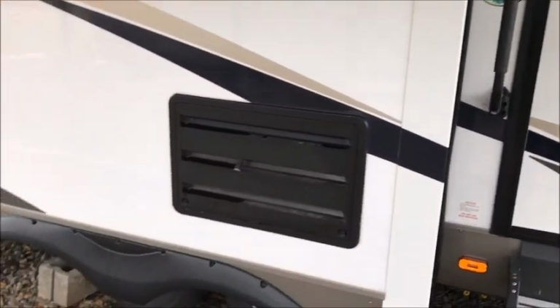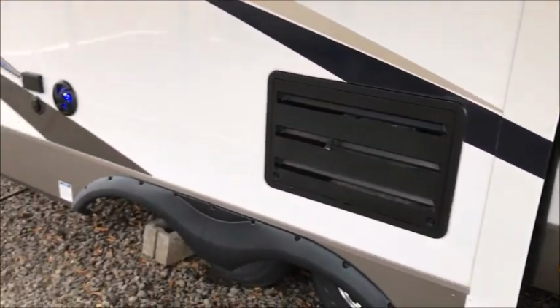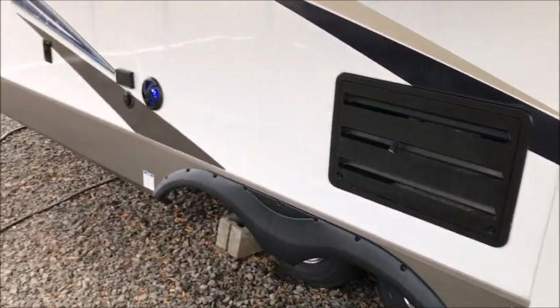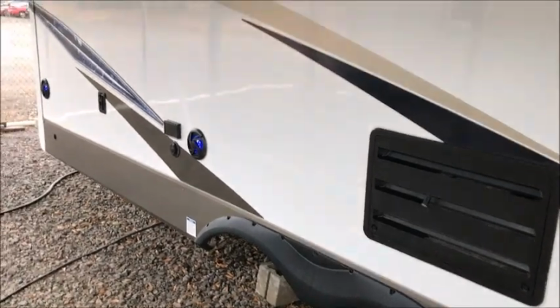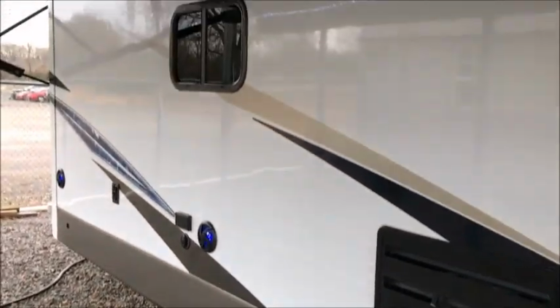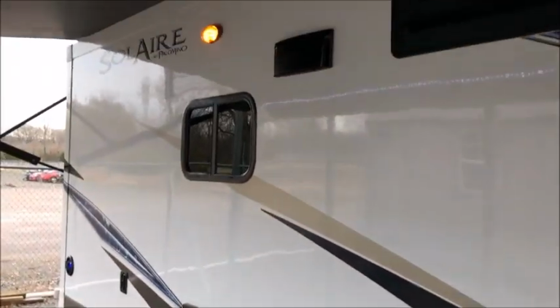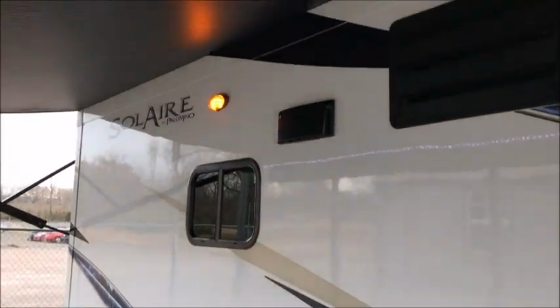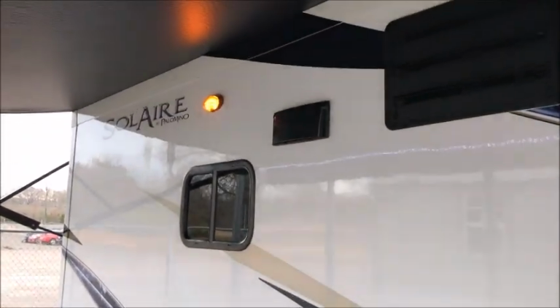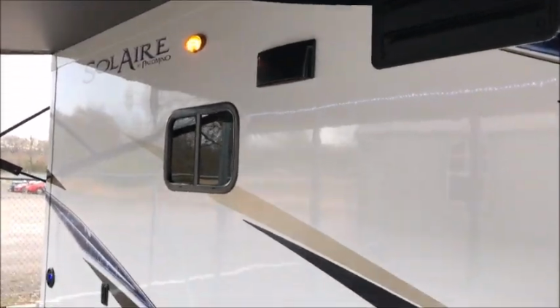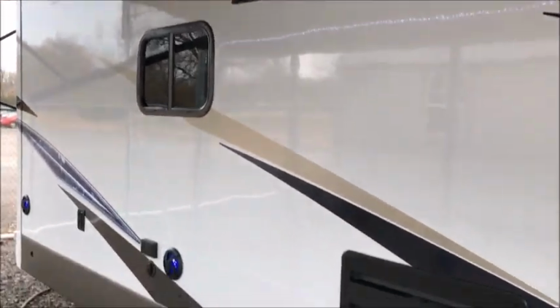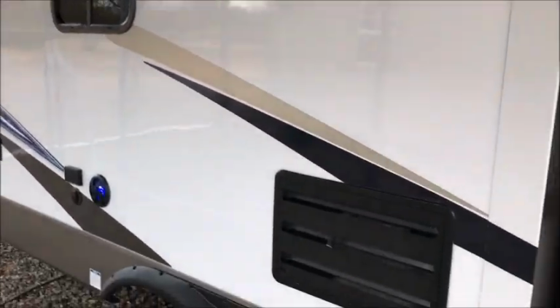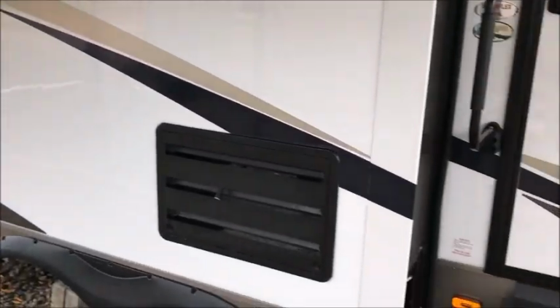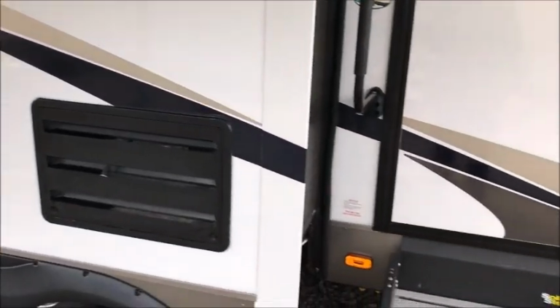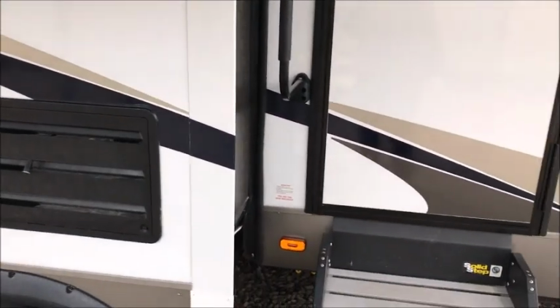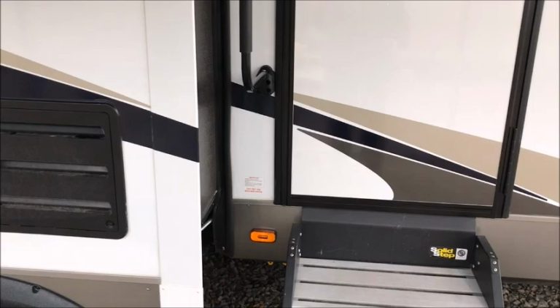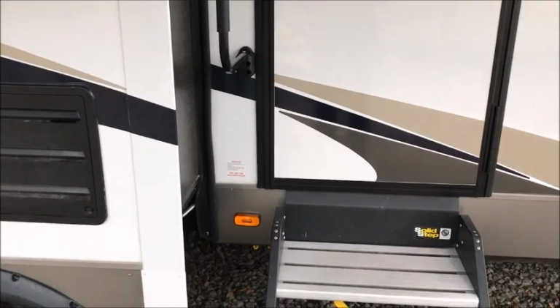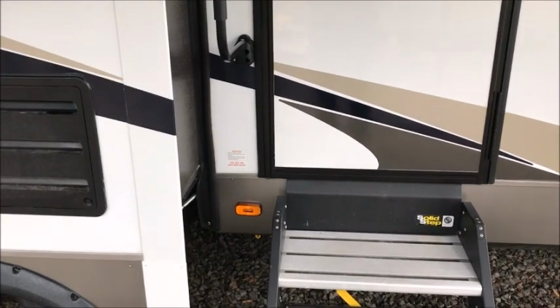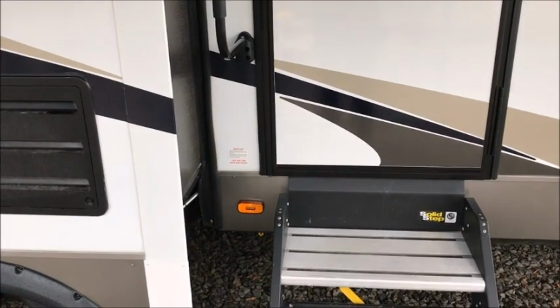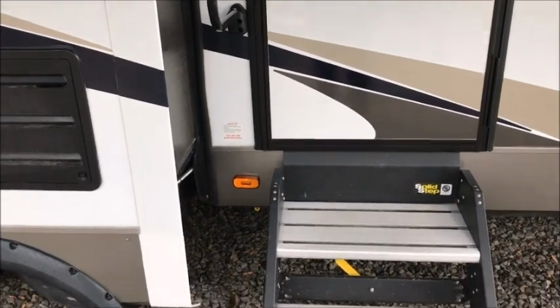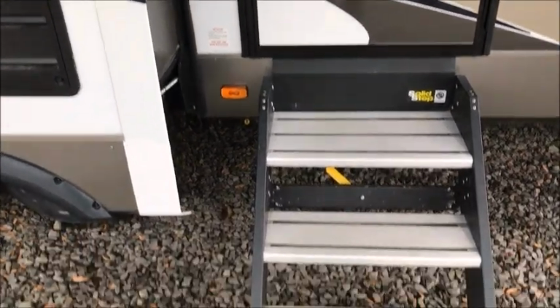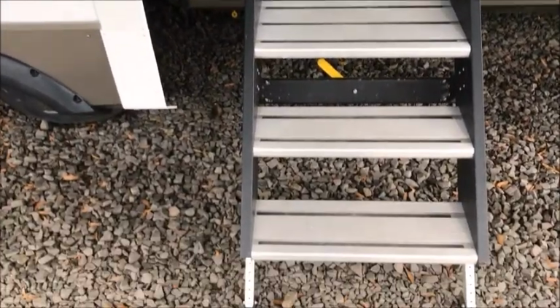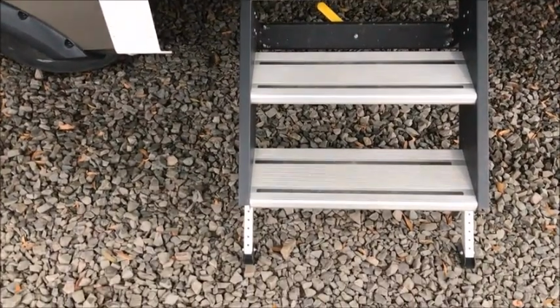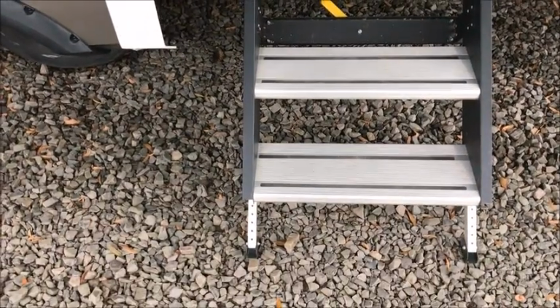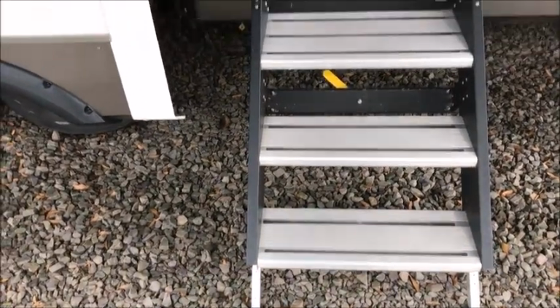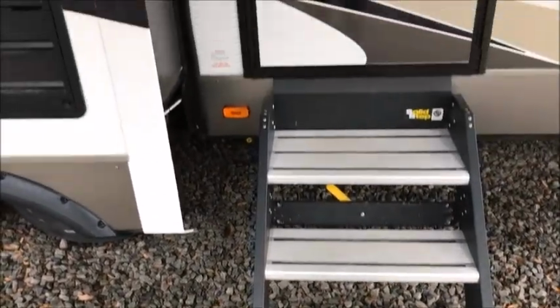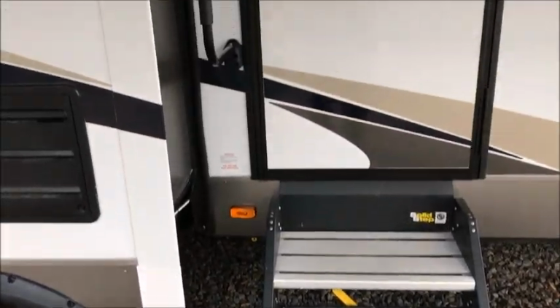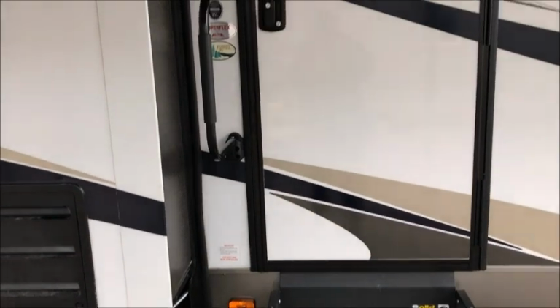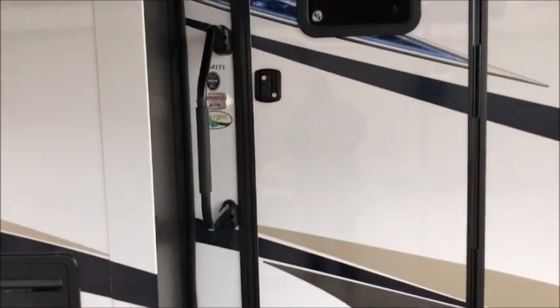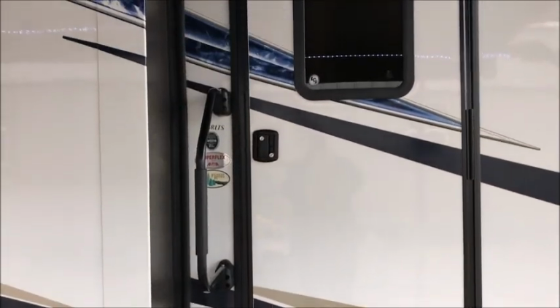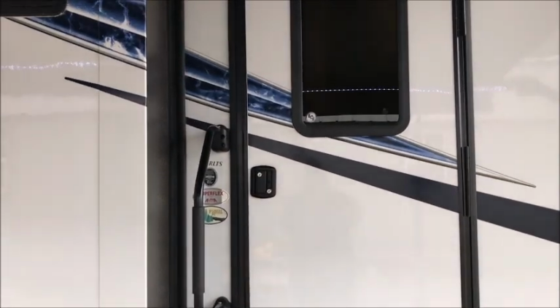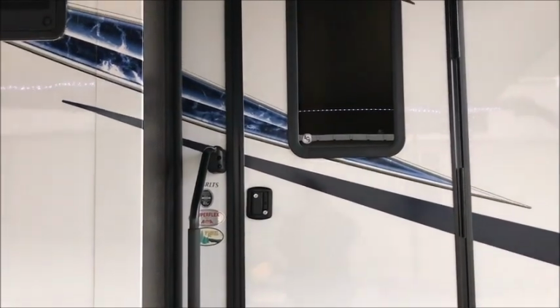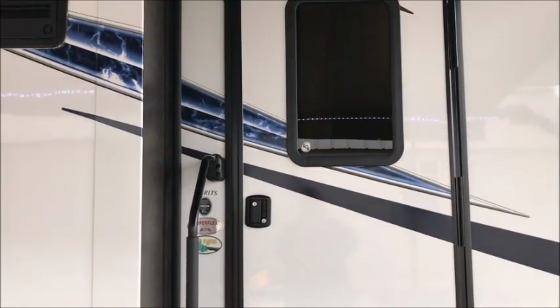This is a beautiful travel trailer. If you wanted to buy a new one from us, it would be well over thirty thousand dollars. On this one, you're going to save a lot of money. I'm going to go ahead and take you inside to get a good look at it.